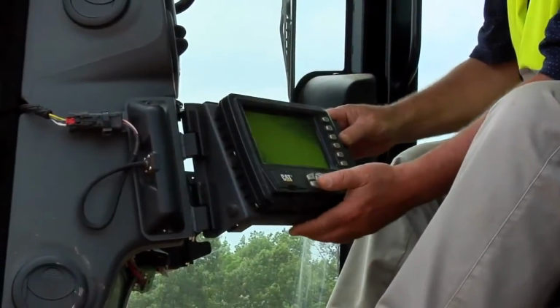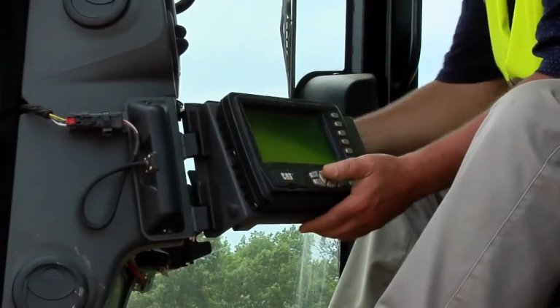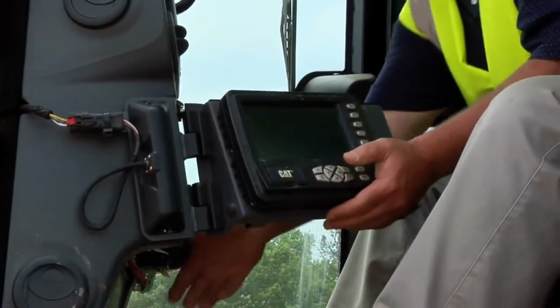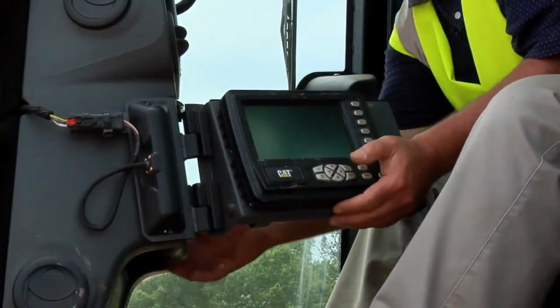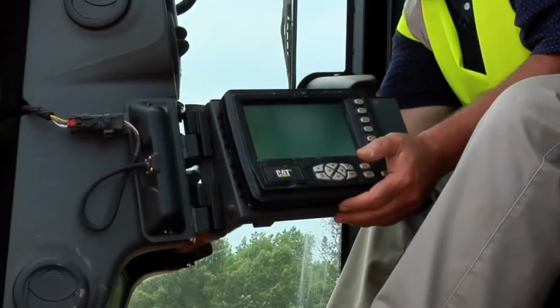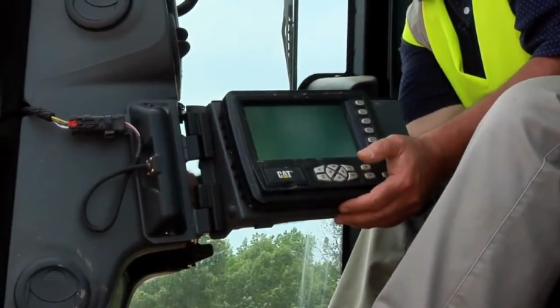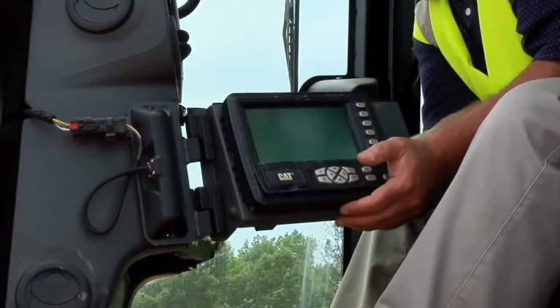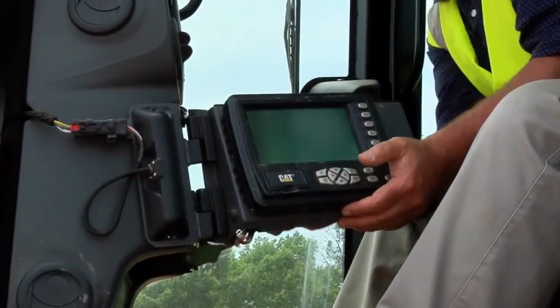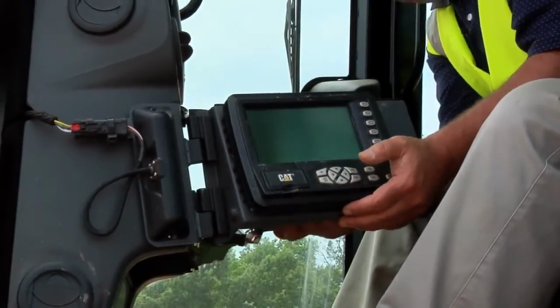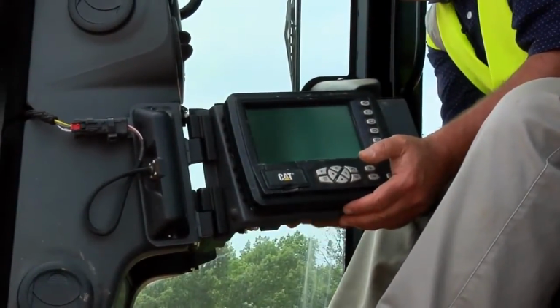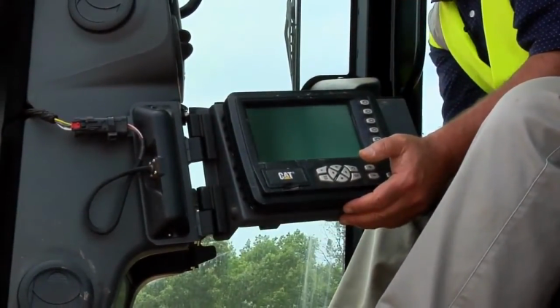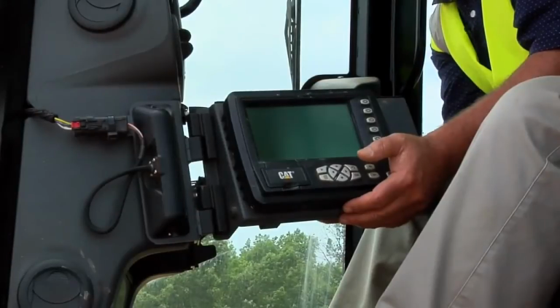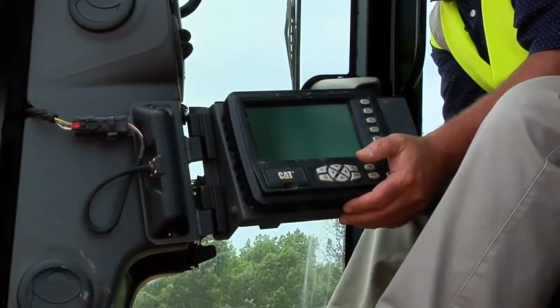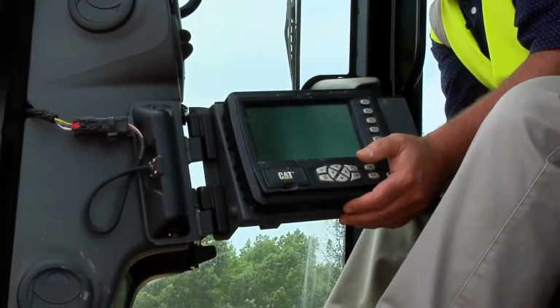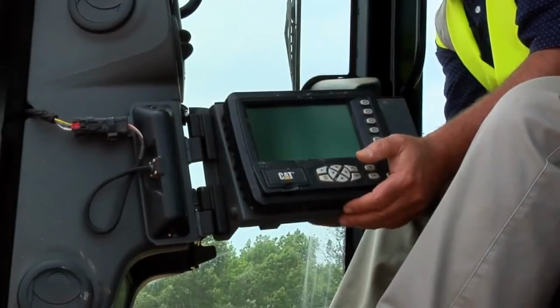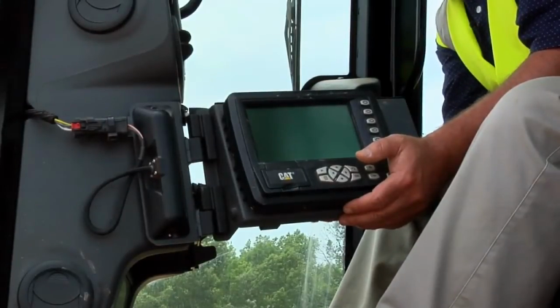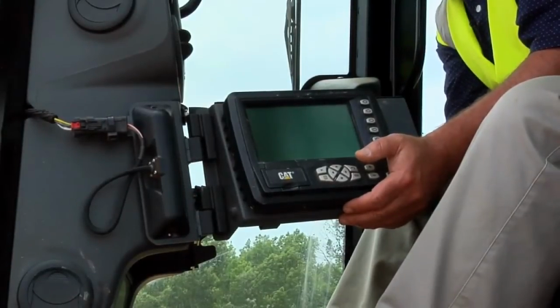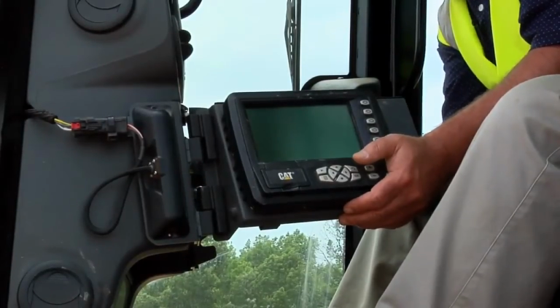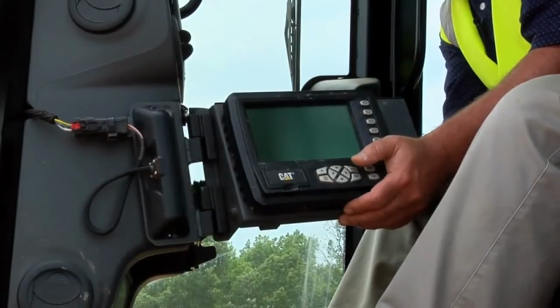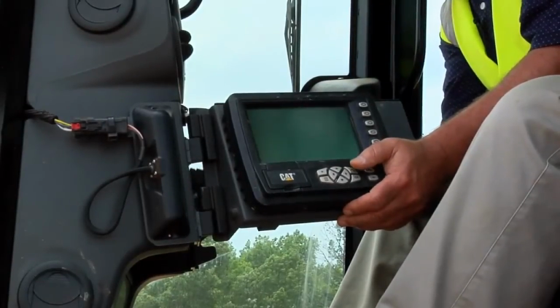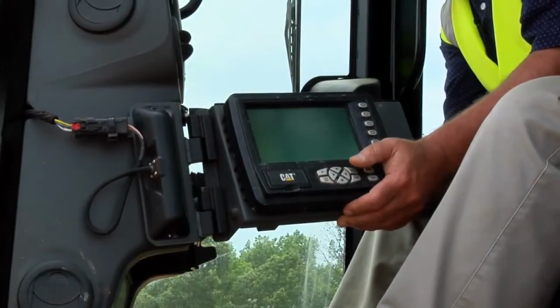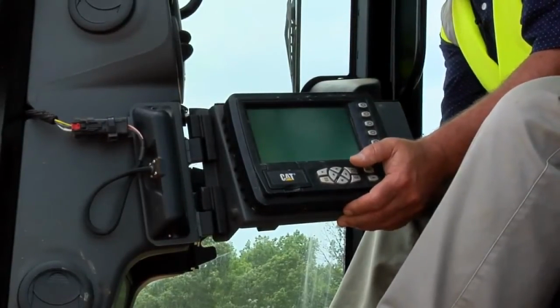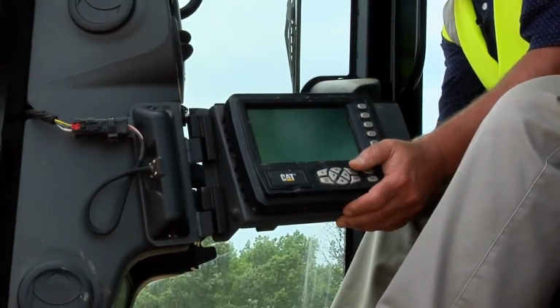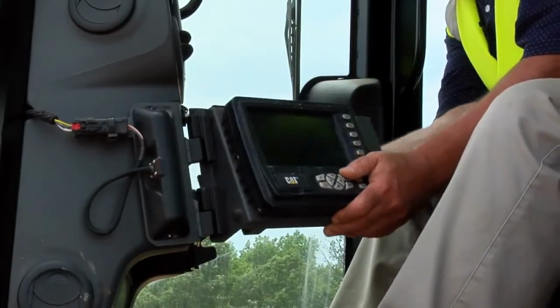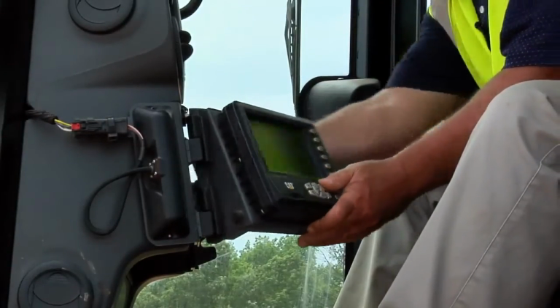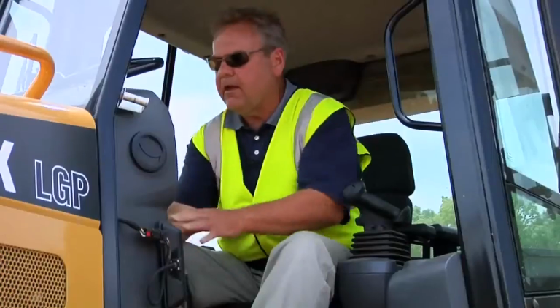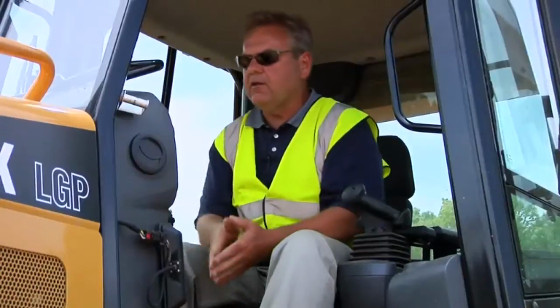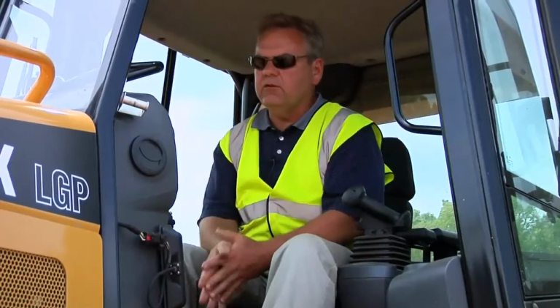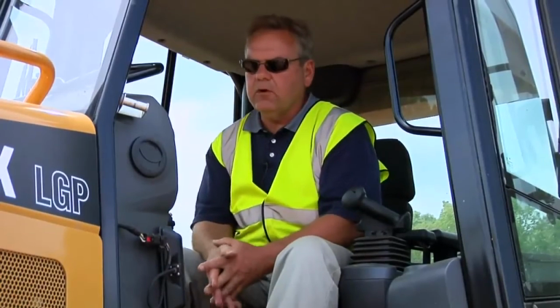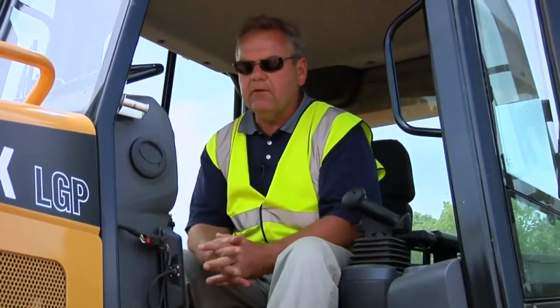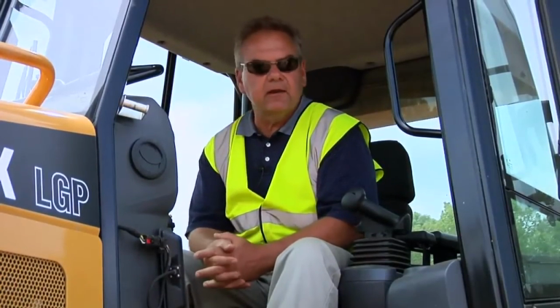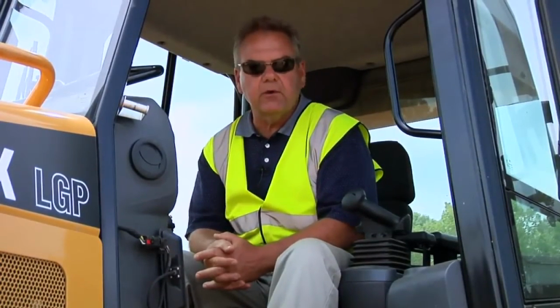Take the display to the pickup truck for overnight safekeeping. Then bring it back the next day, simply transfer it back onto the hinges, hook the cable back up, close the door, and ready to go to work.